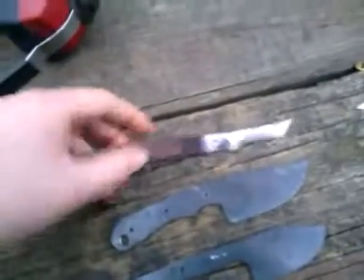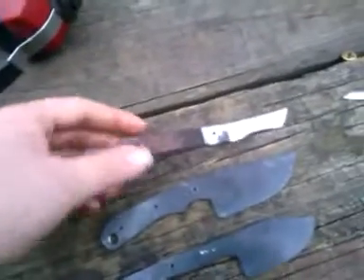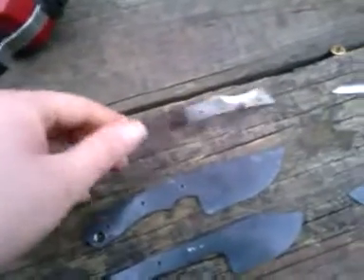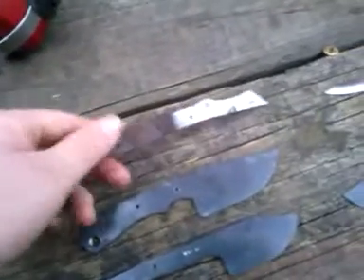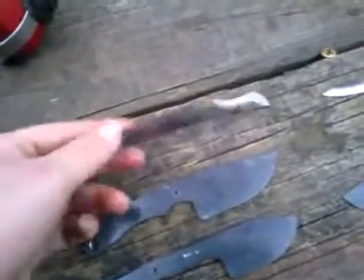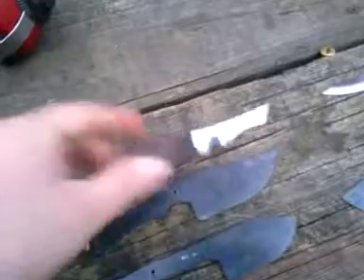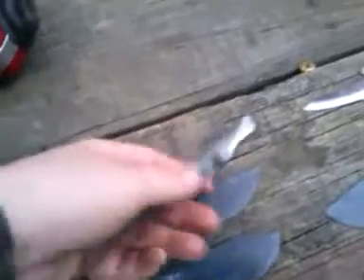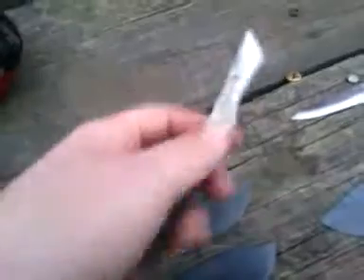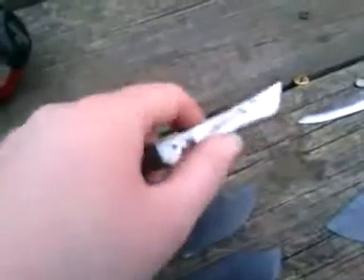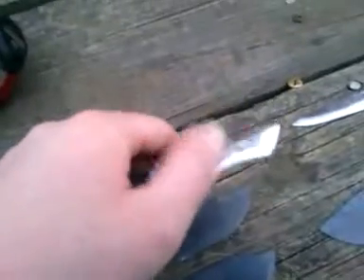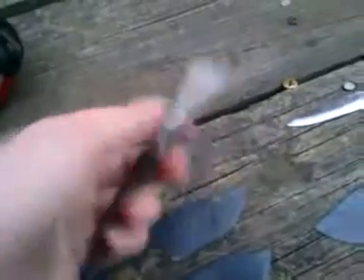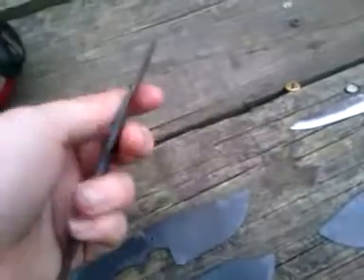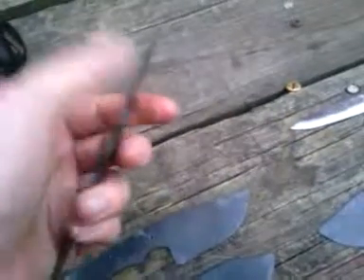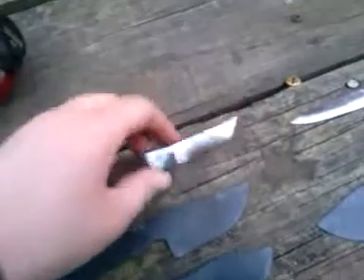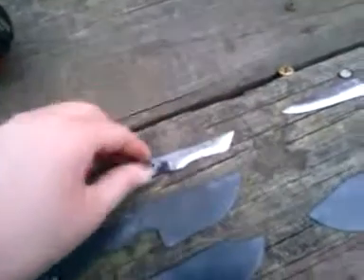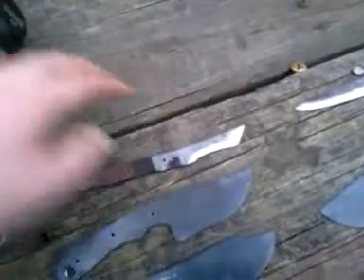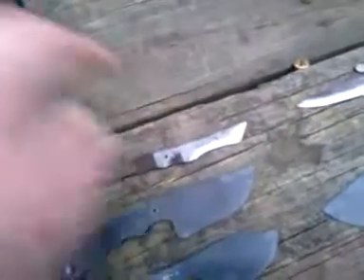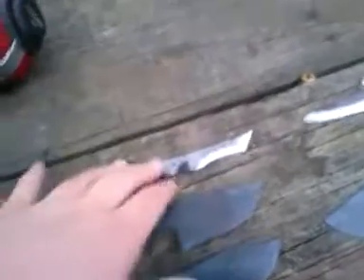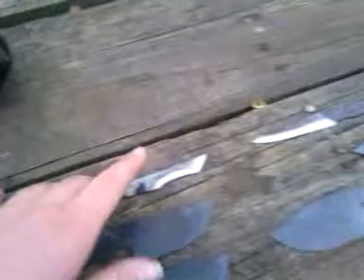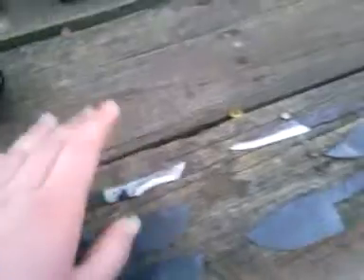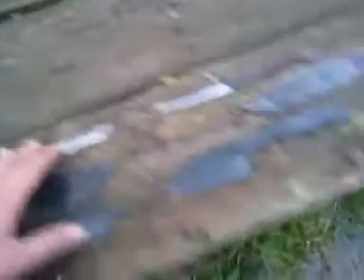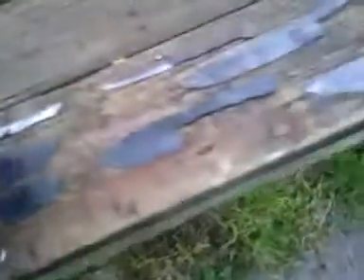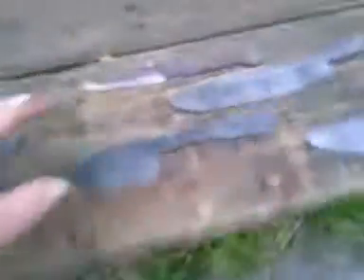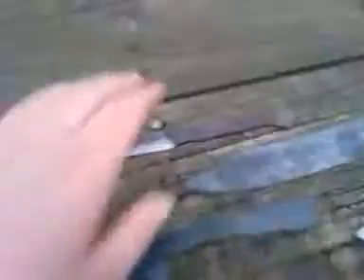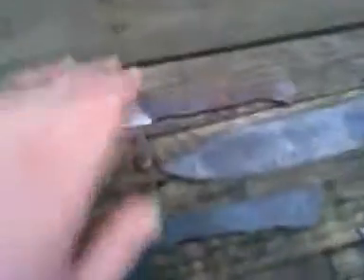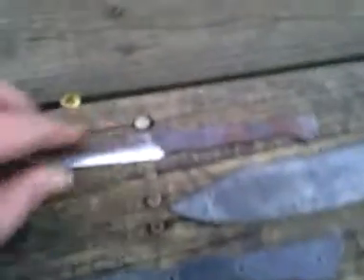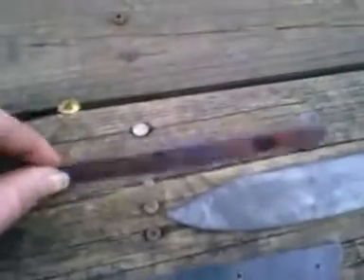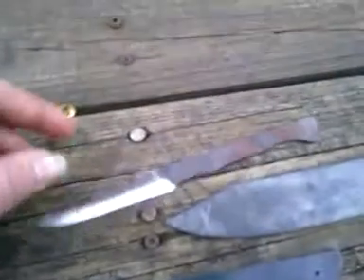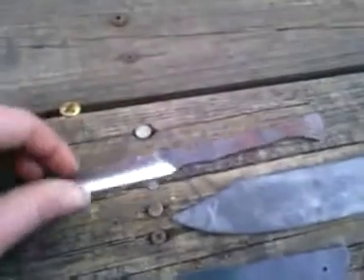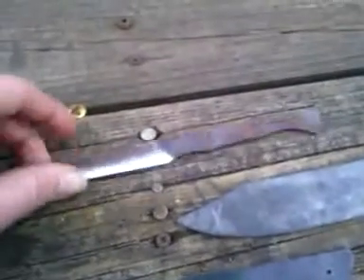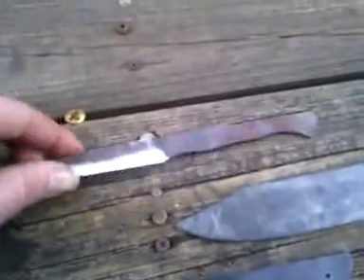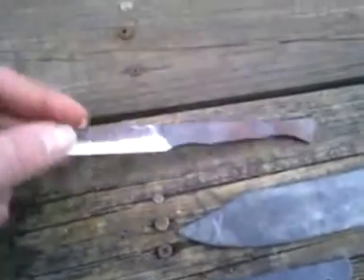This is that little technical stabber thing I made out of the file. It's real sharp — I'll do $30 shipped with sheath on it. Another little file knife — this one's $40 shipped with sheath.